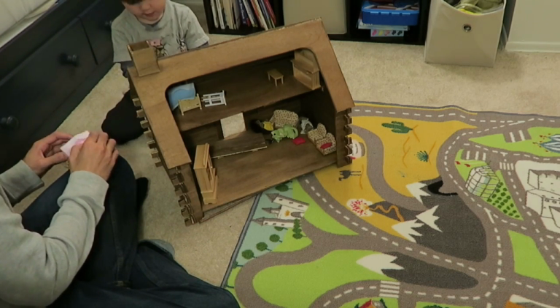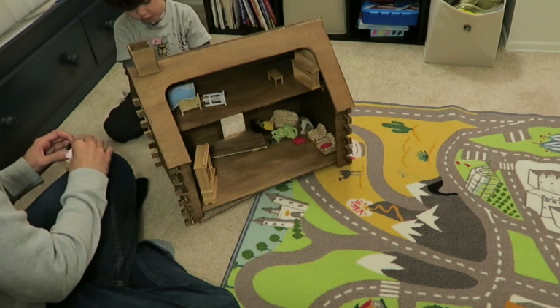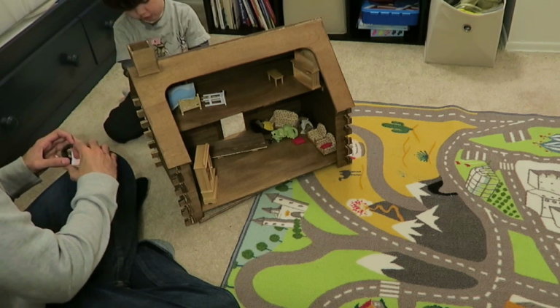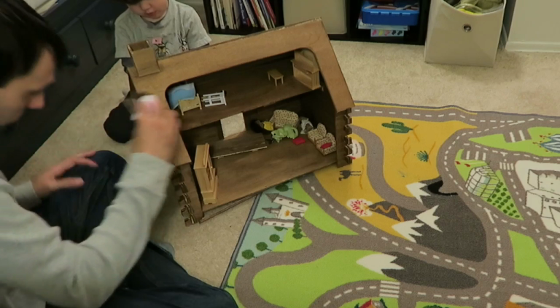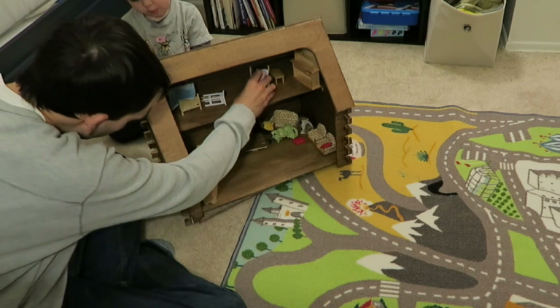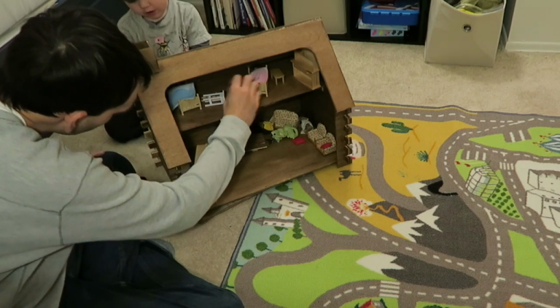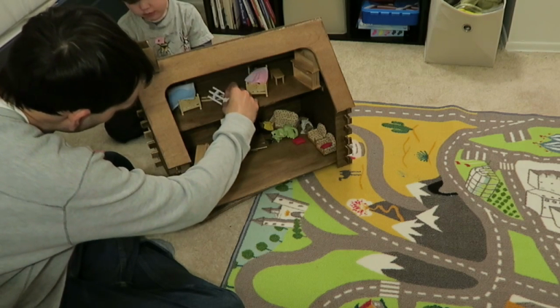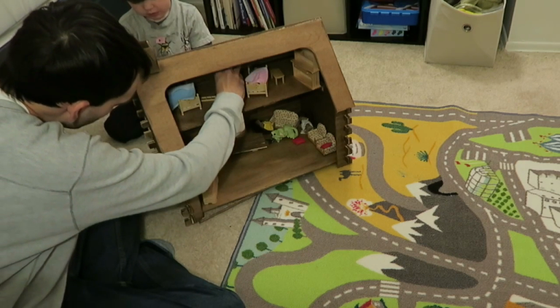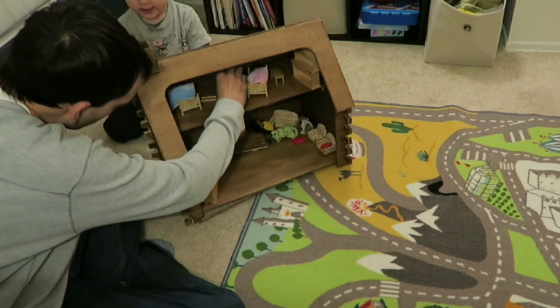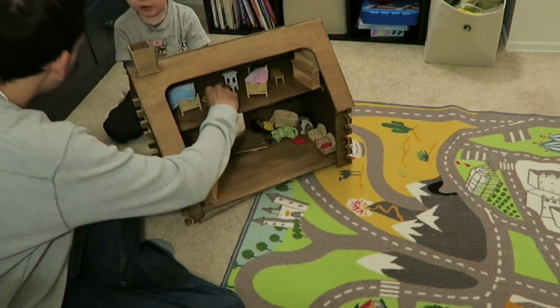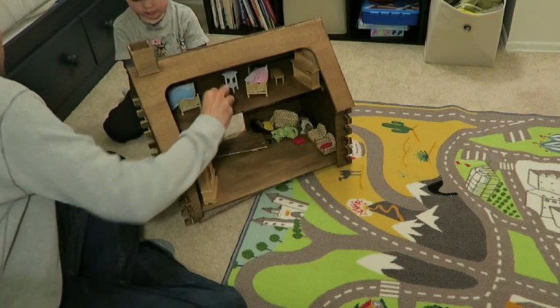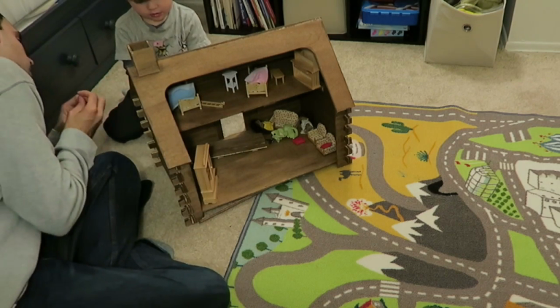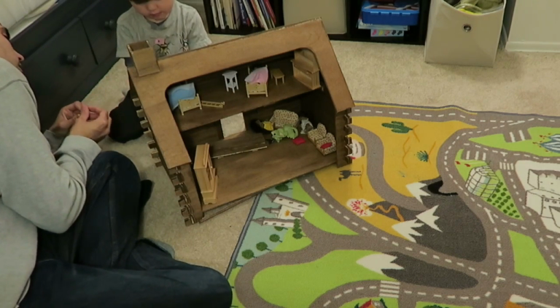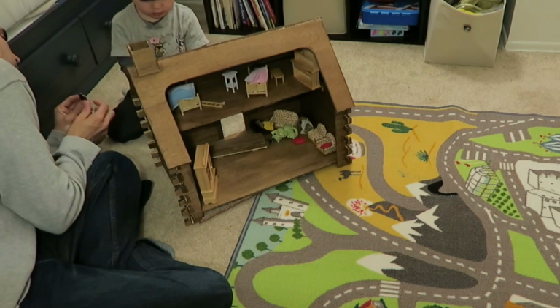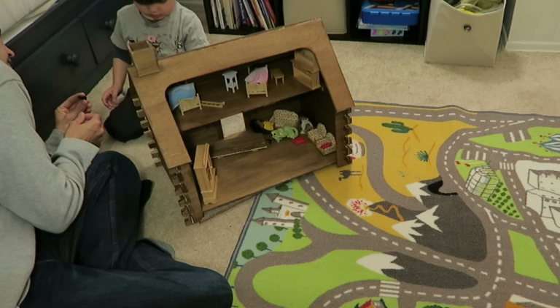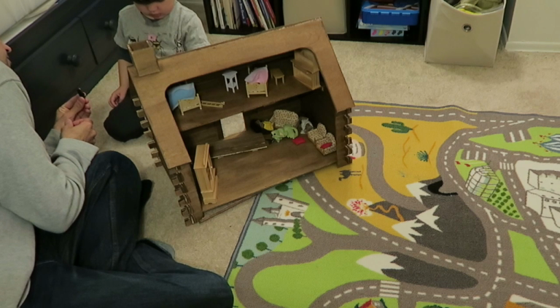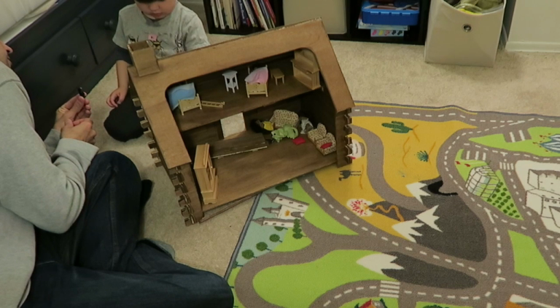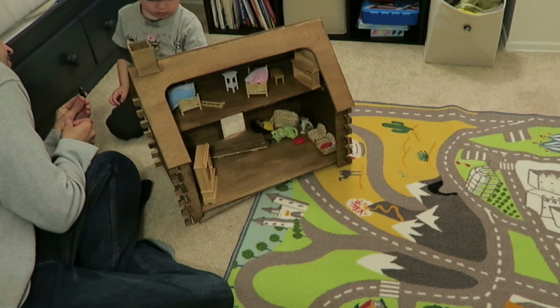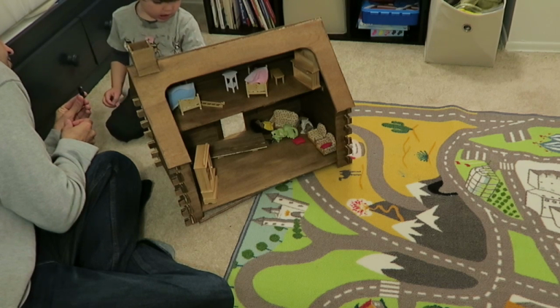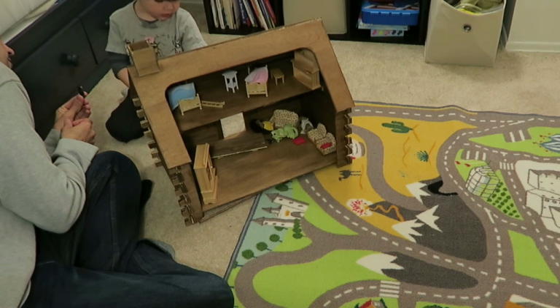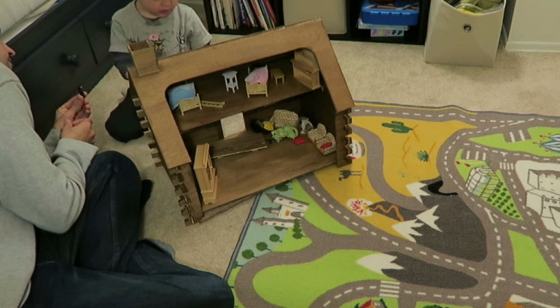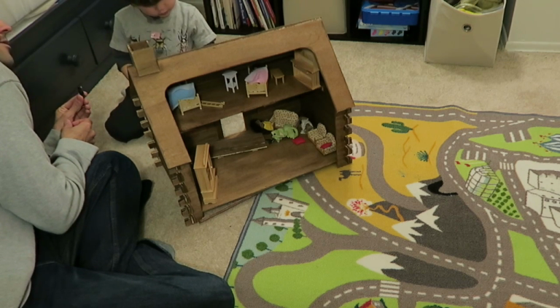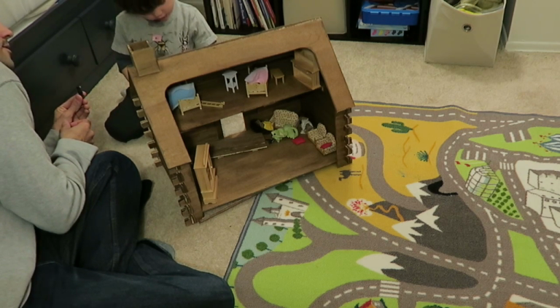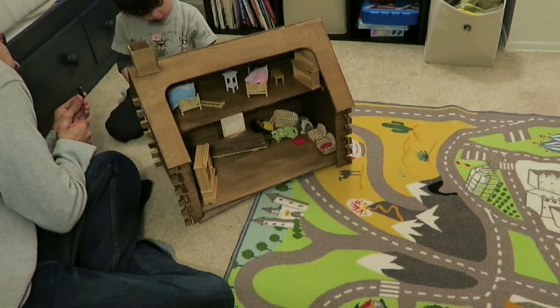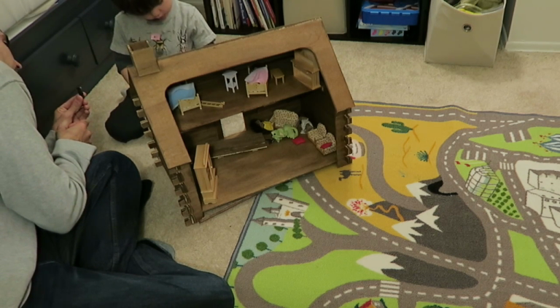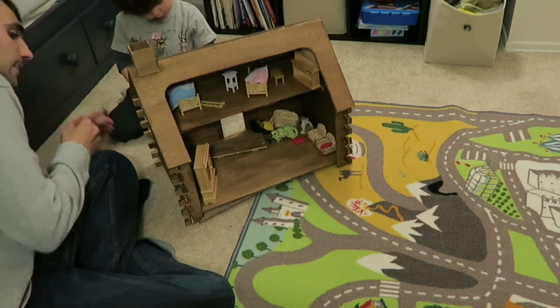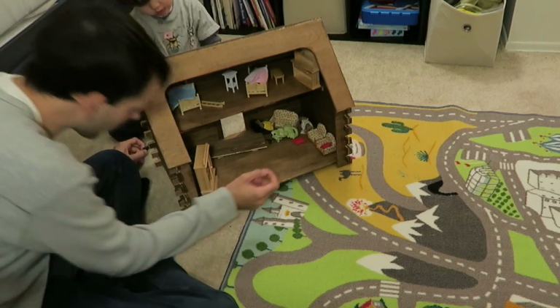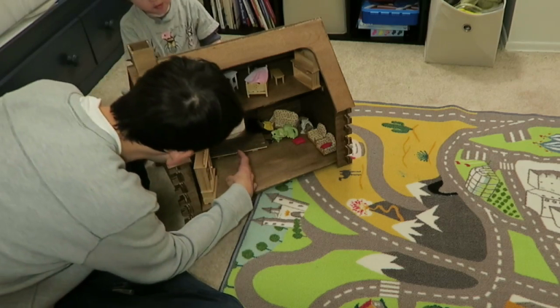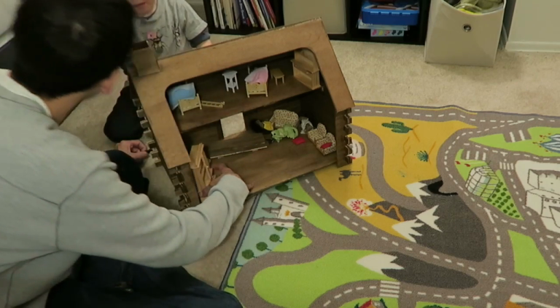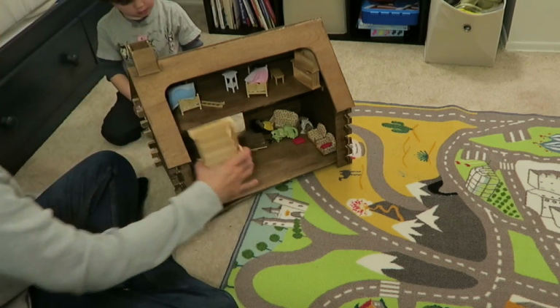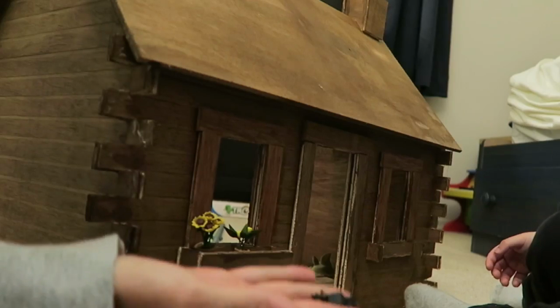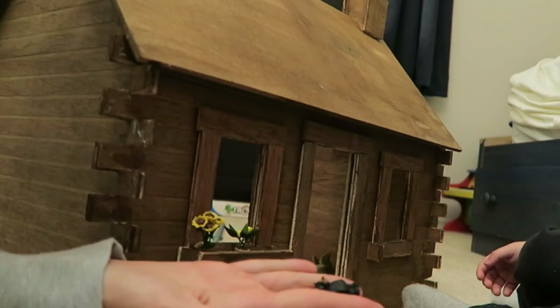They recommend three and up, but it just doesn't seem like it's a very safe toy for that age because it's very breakable and the small pieces are dangerous. We do love the idea of a dollhouse for a son, because it's a lot of creative play and you can really do whatever you want with the inside of it.